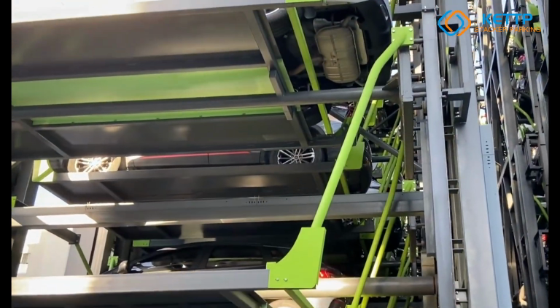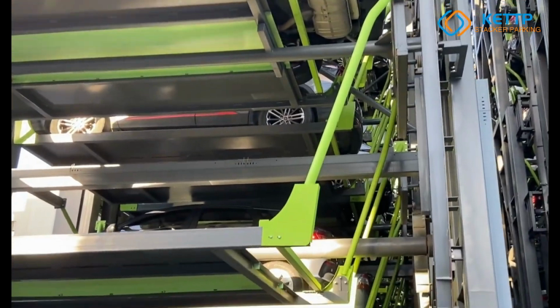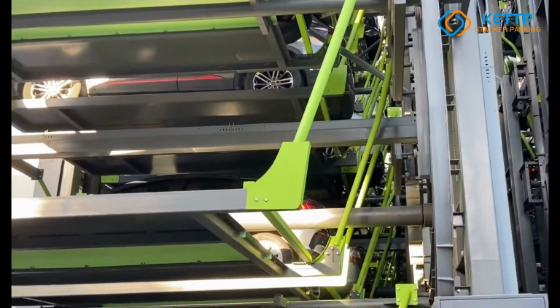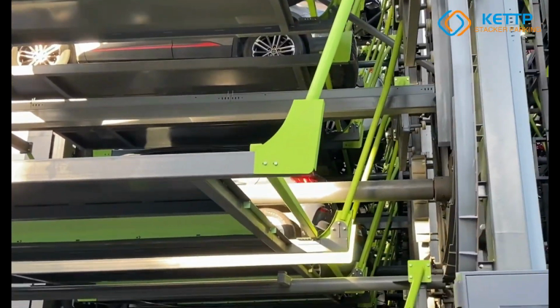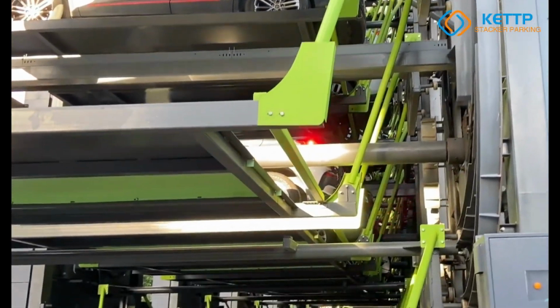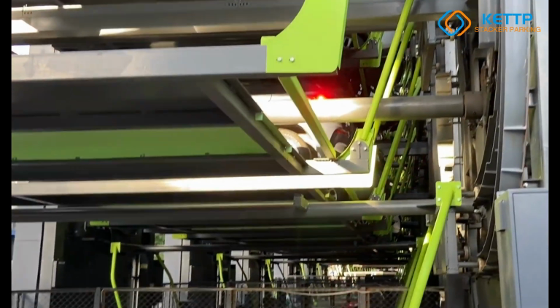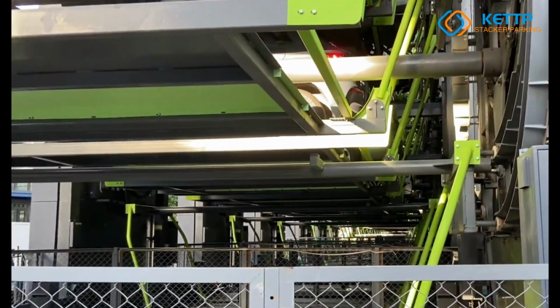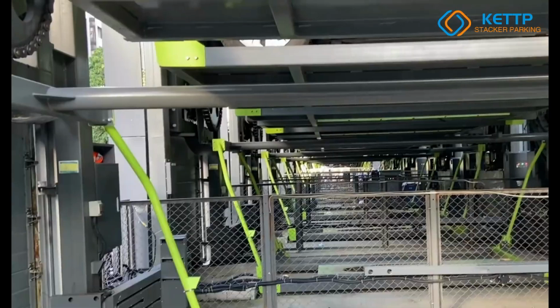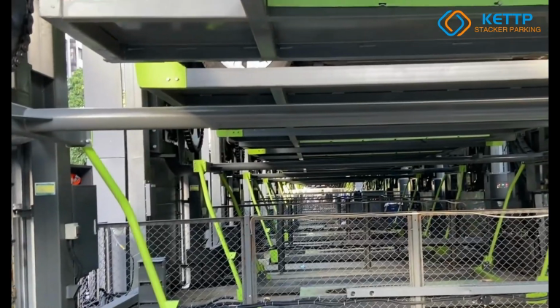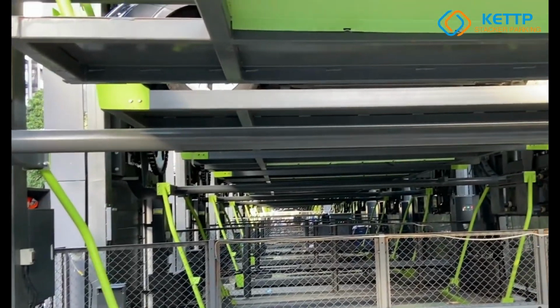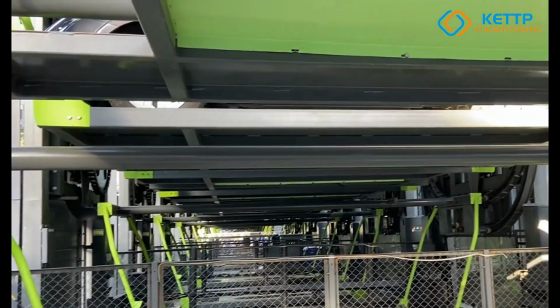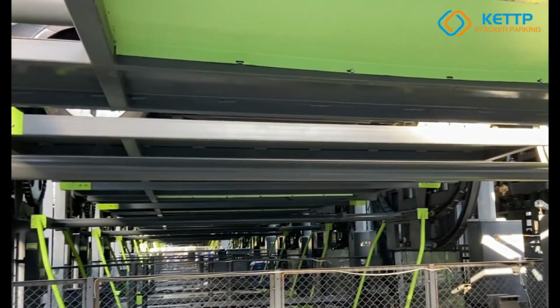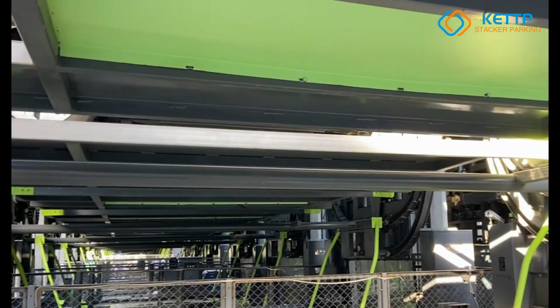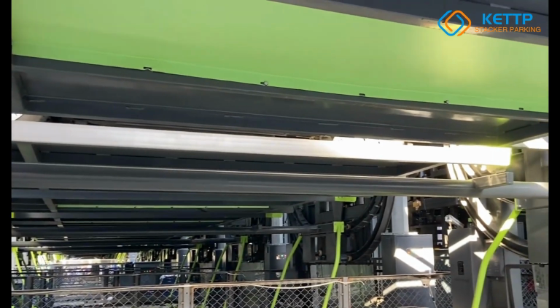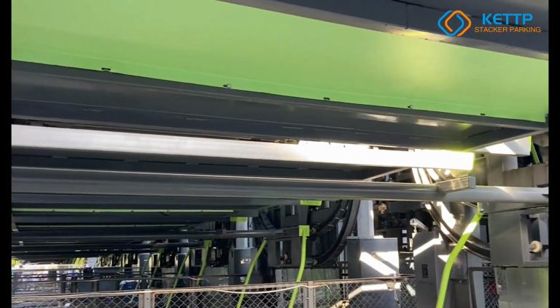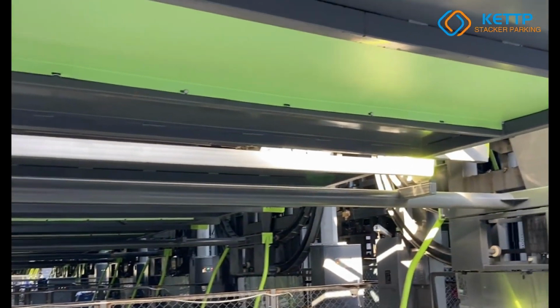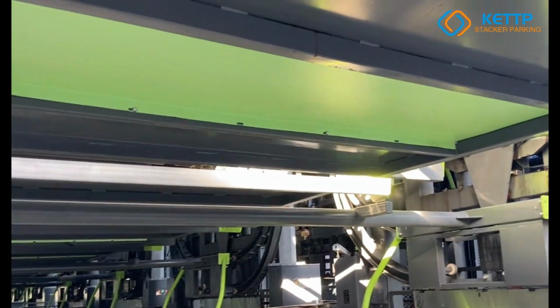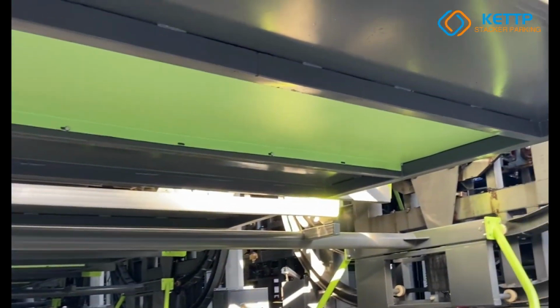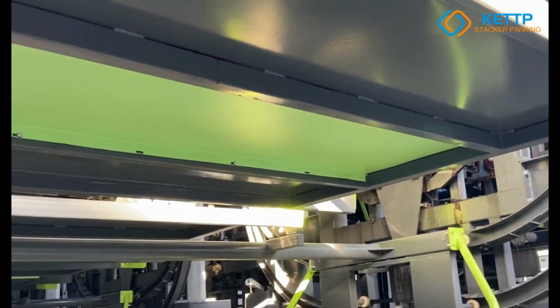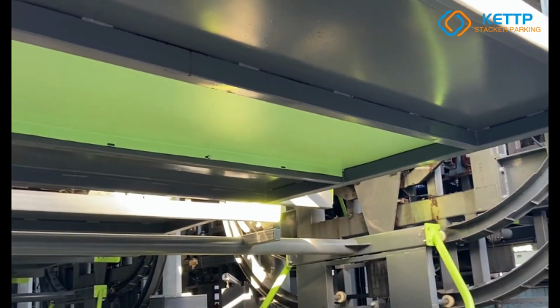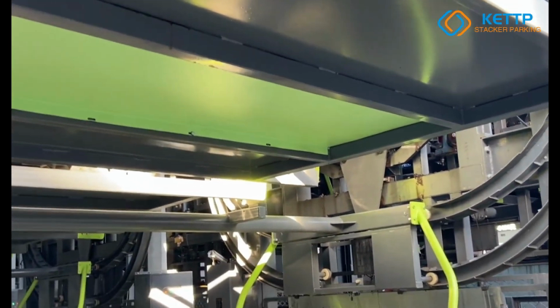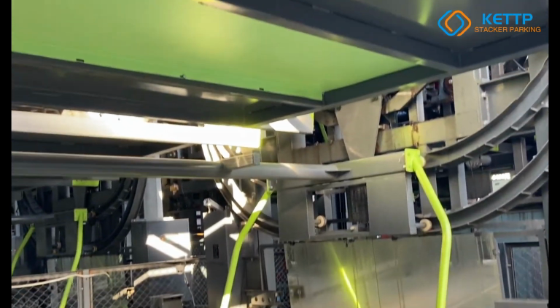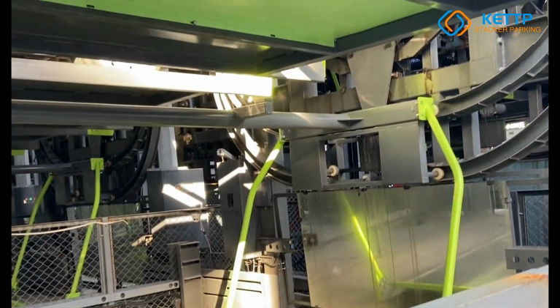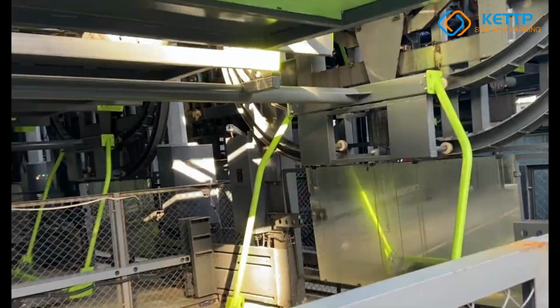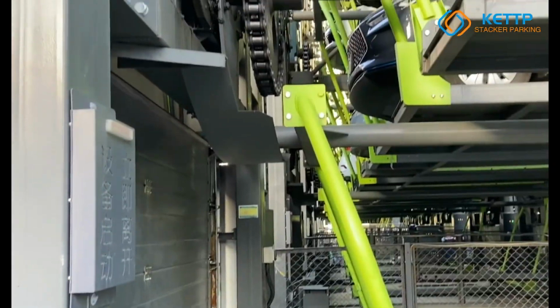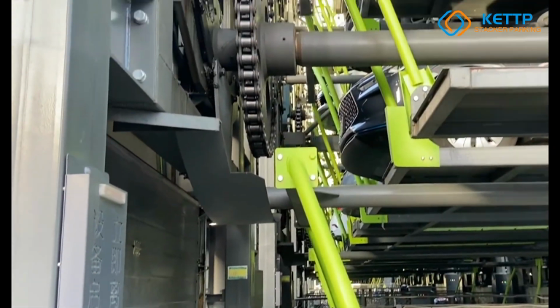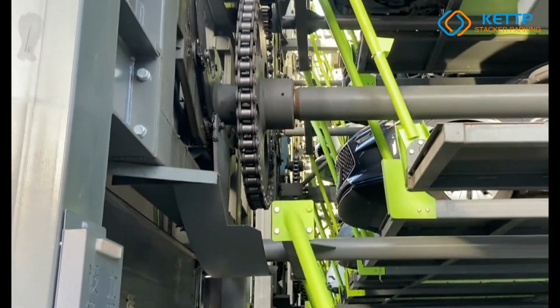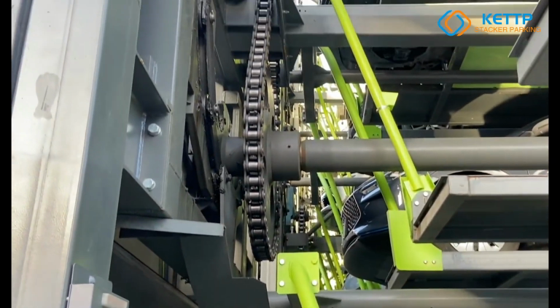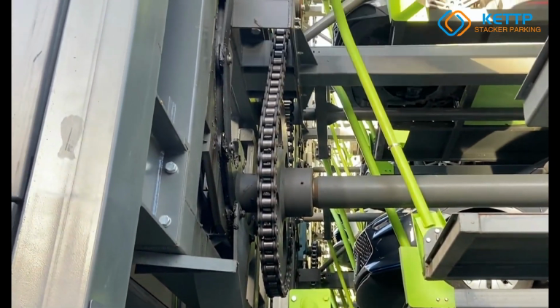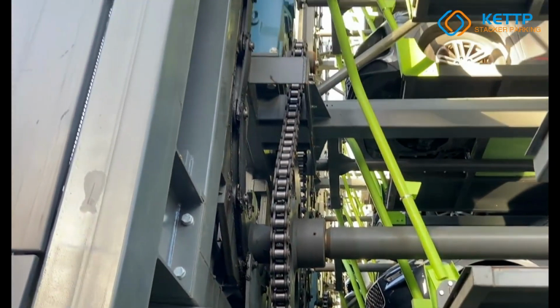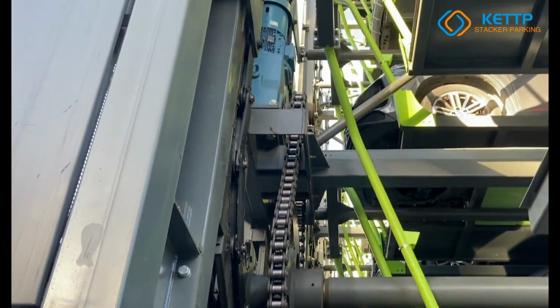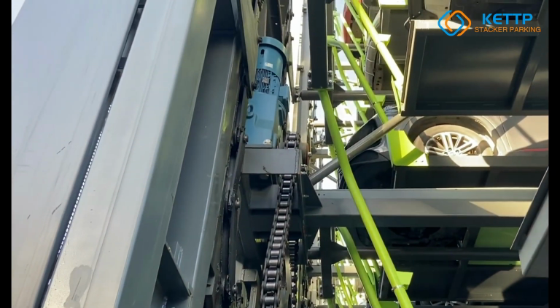With intelligent PLC control, enhanced security features, and eco-friendly operation, the PCX Automatic Car Parking System is the future of automated parking systems, offering a reliable, high-tech, and space-saving solution for modern cities.